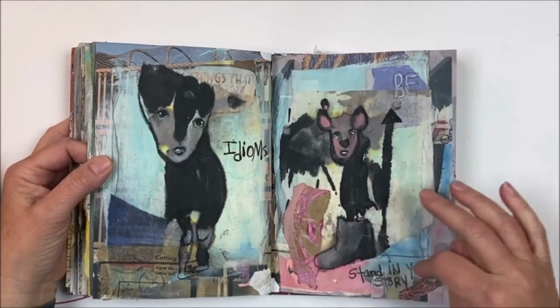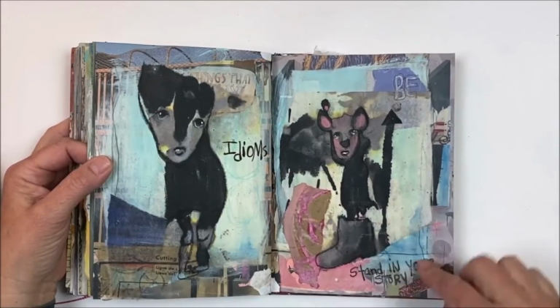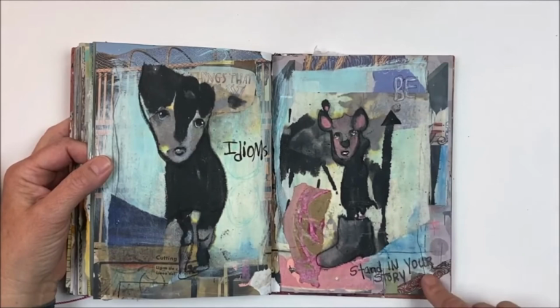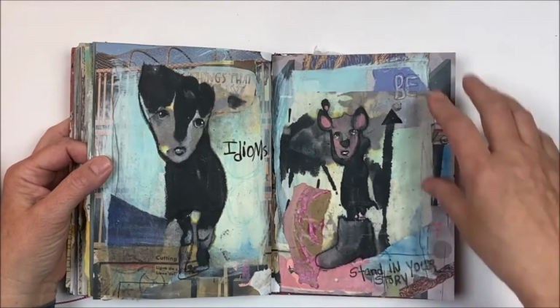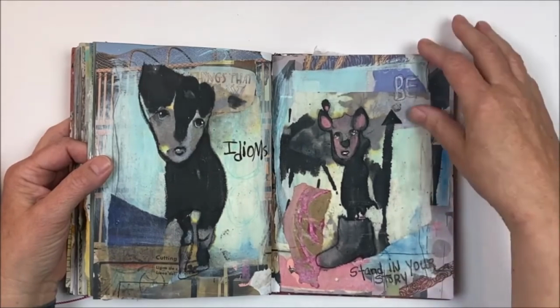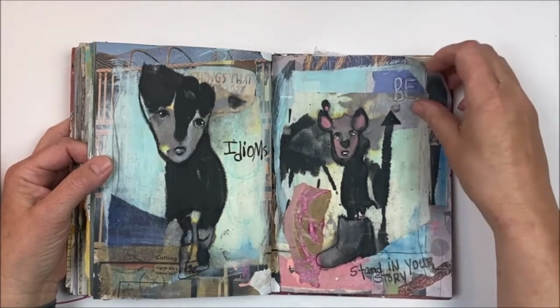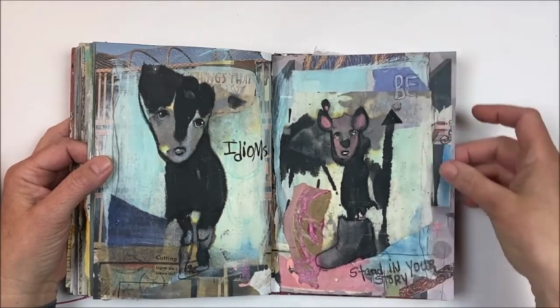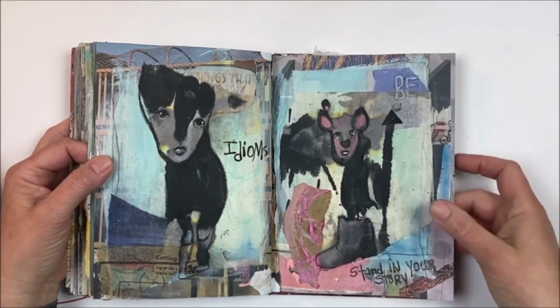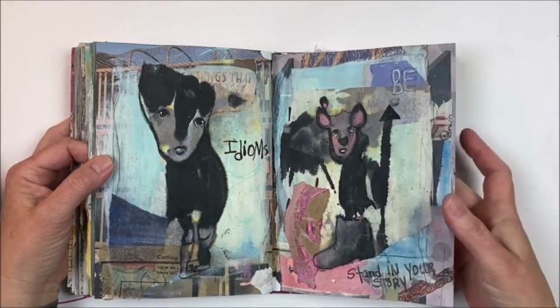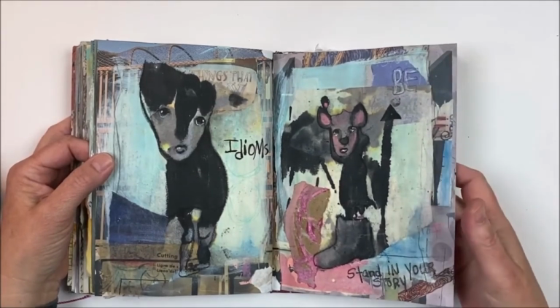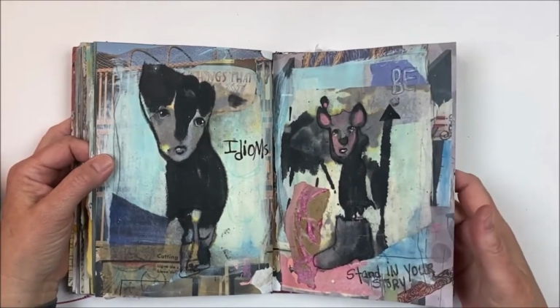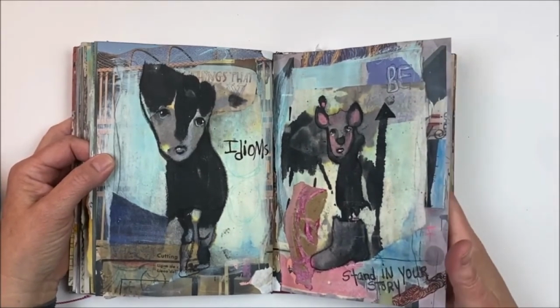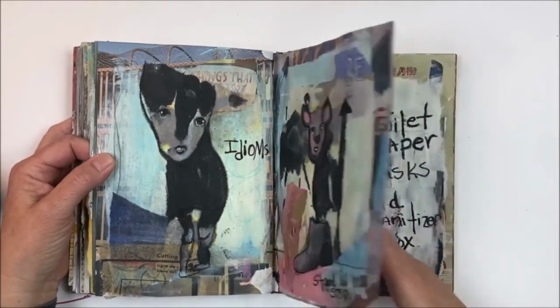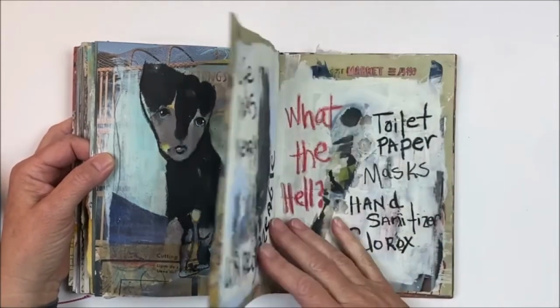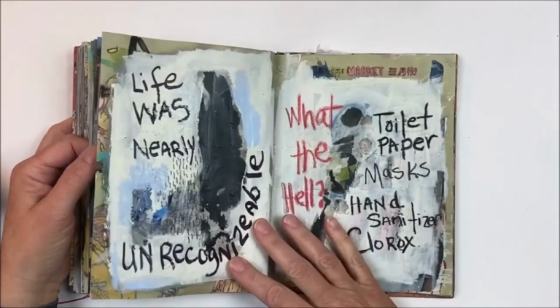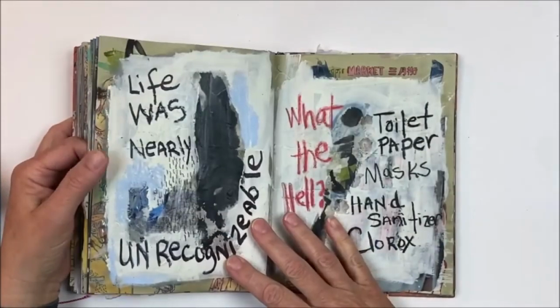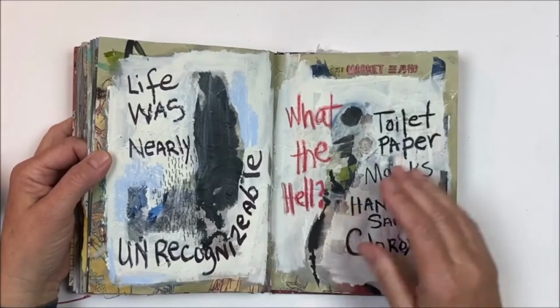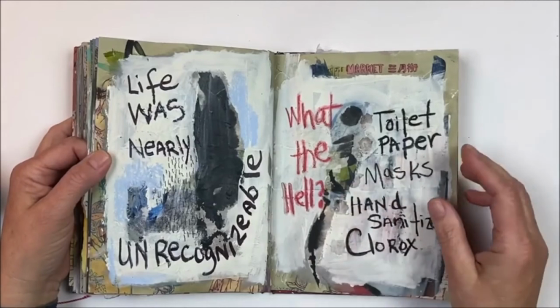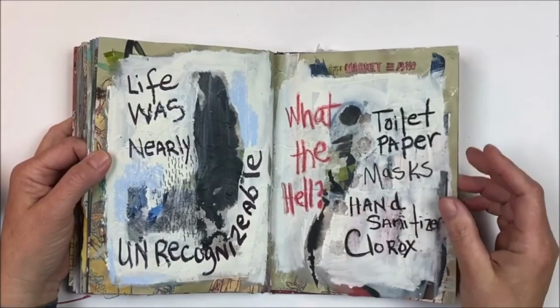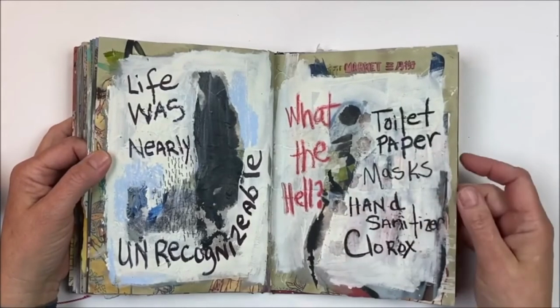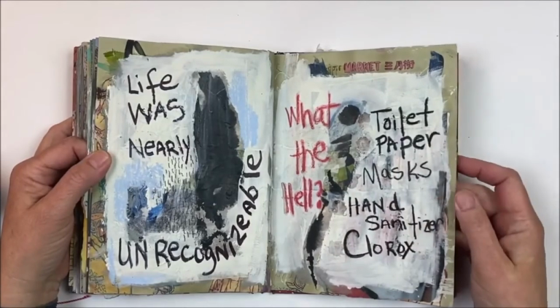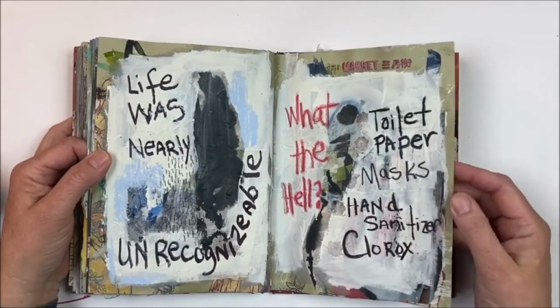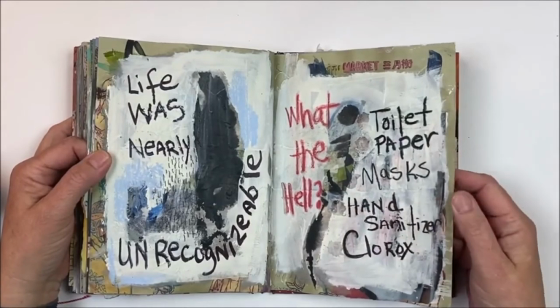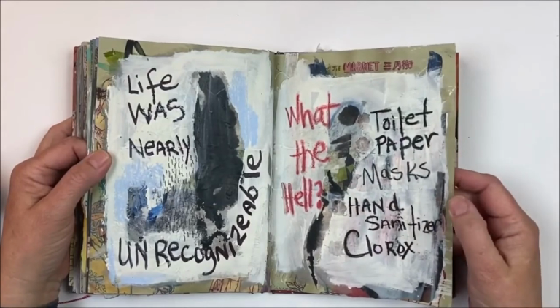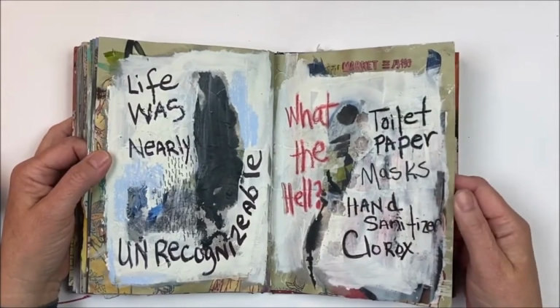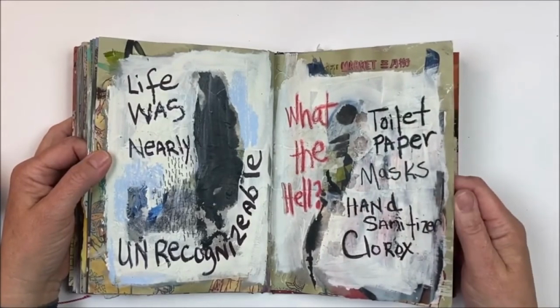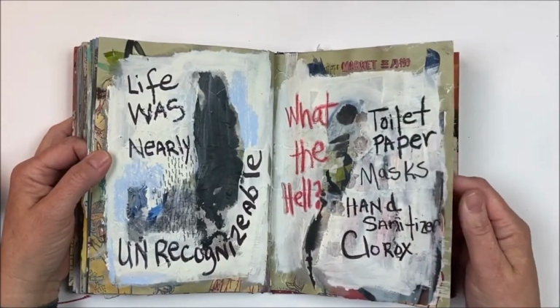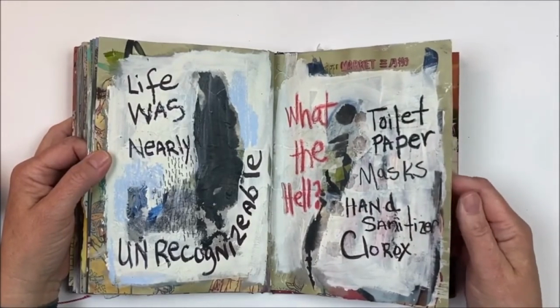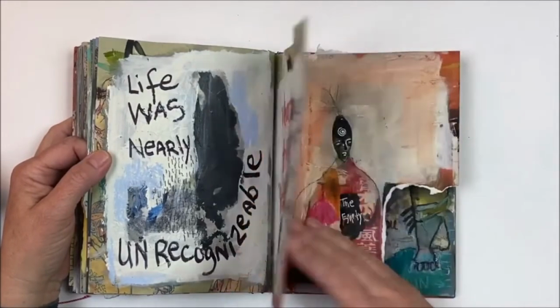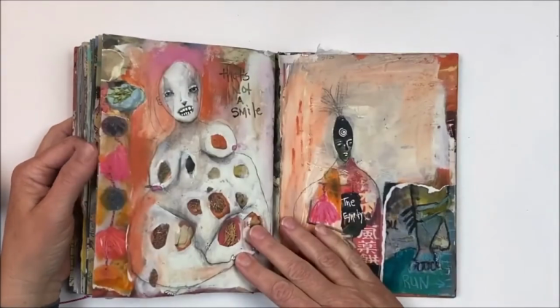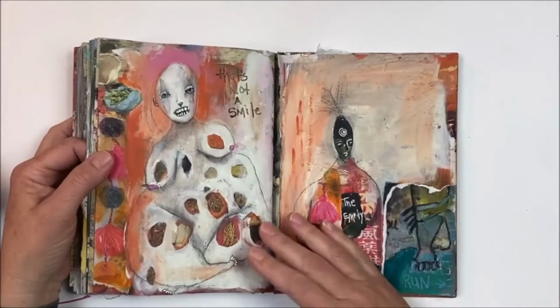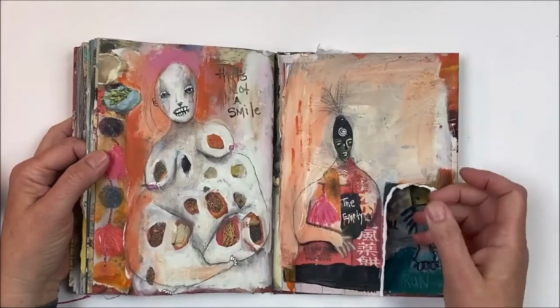This one says 'Stand in your story,' and that is the important part for me — that I stand in my story, that I don't lie to myself.